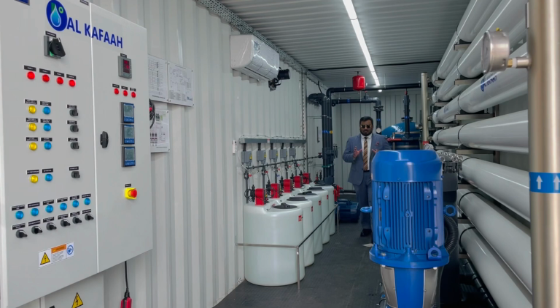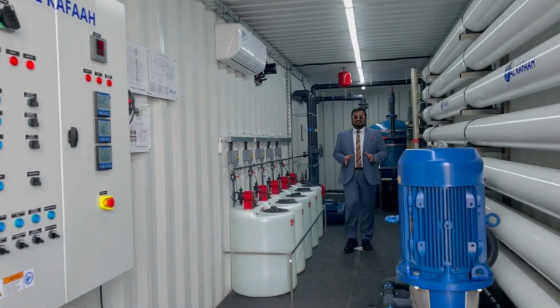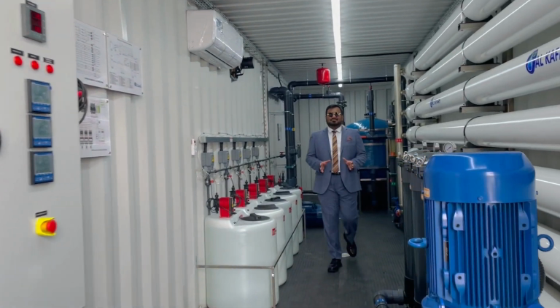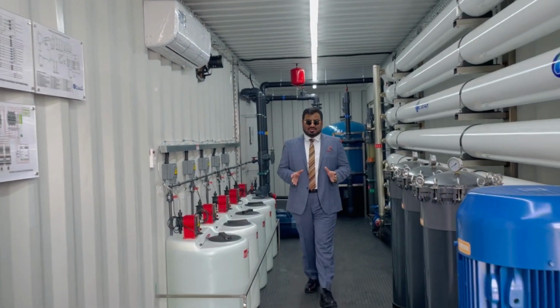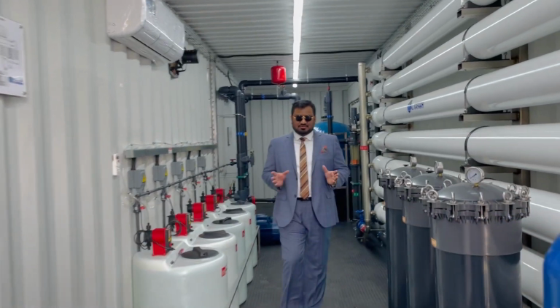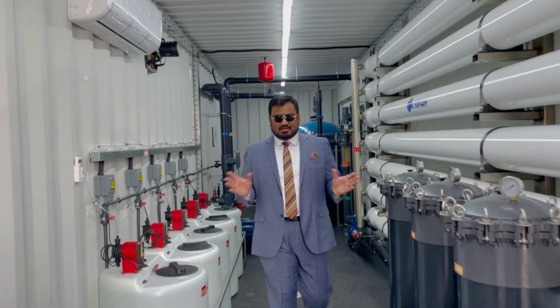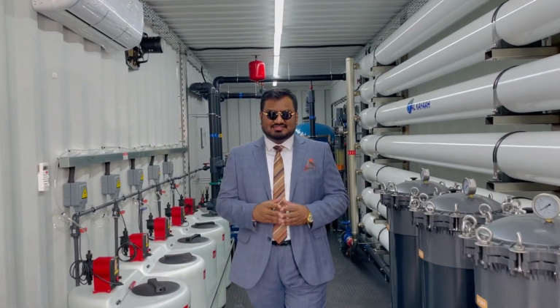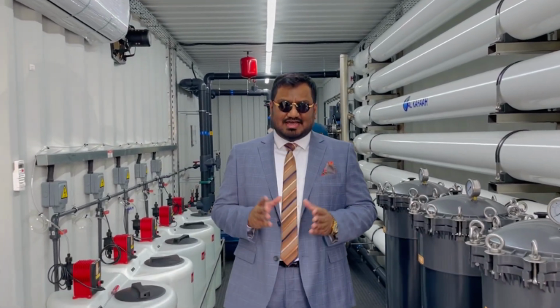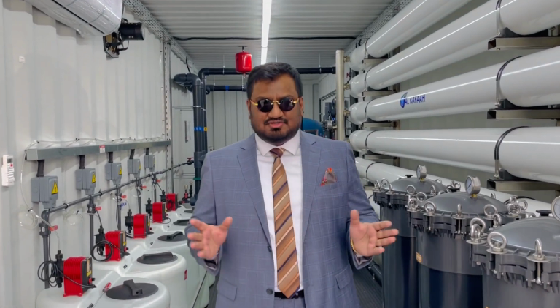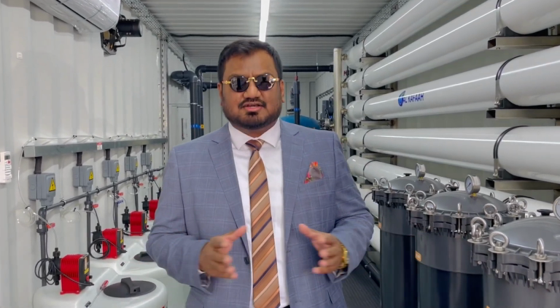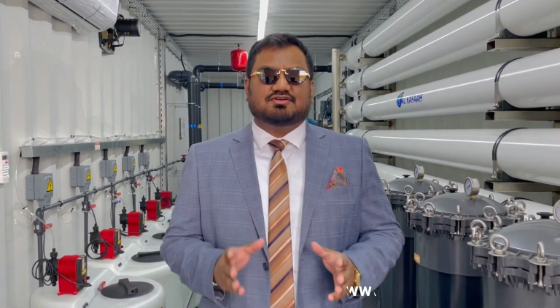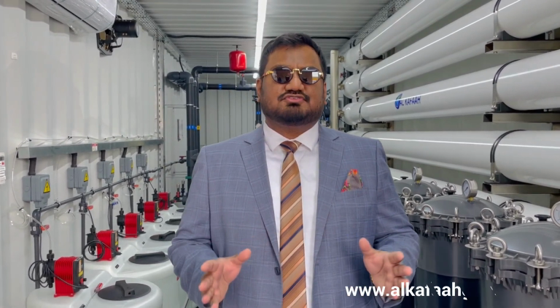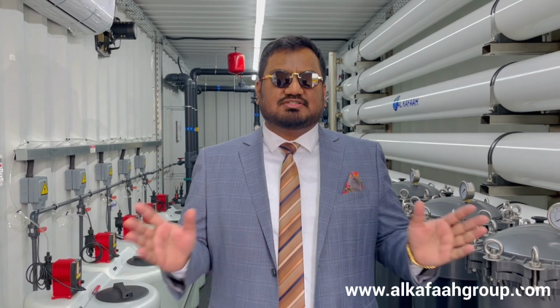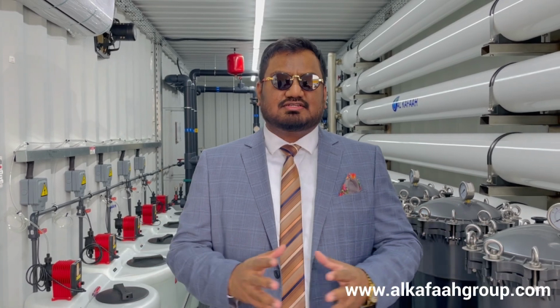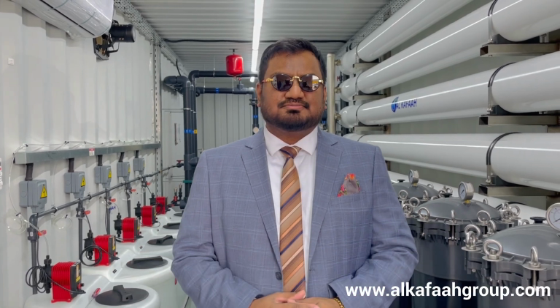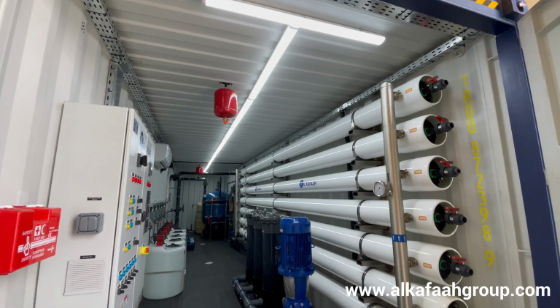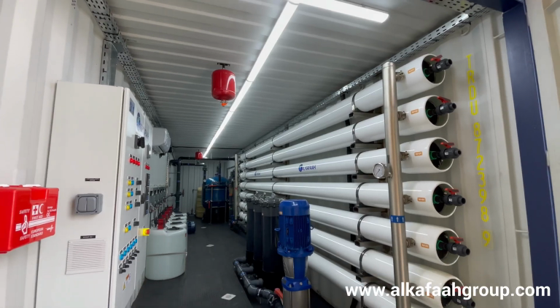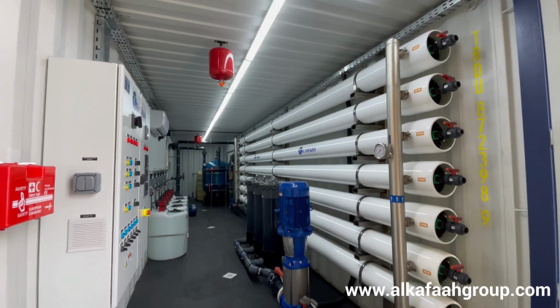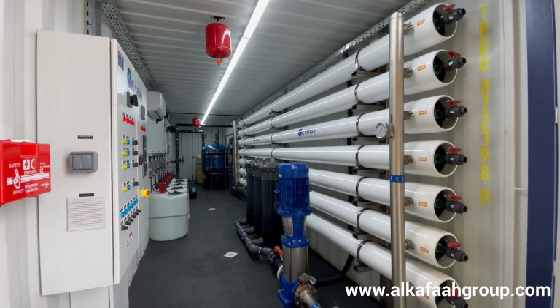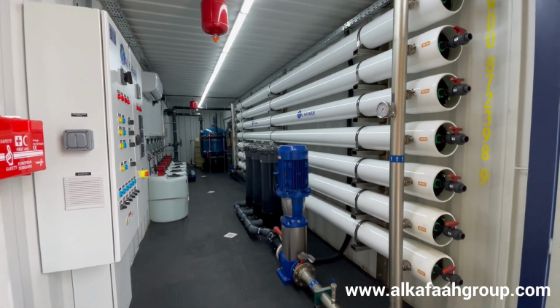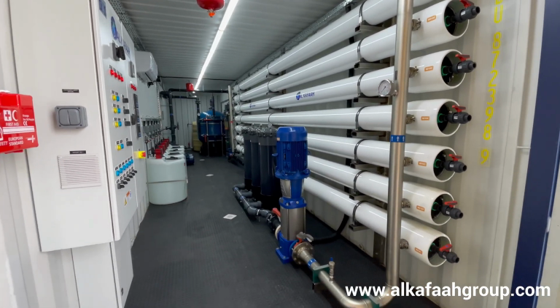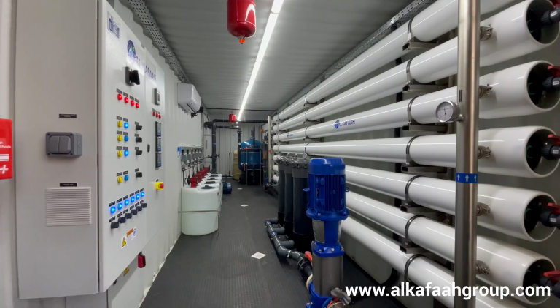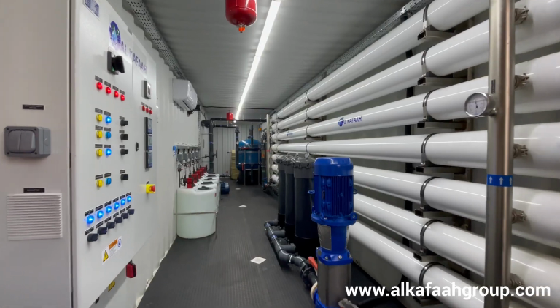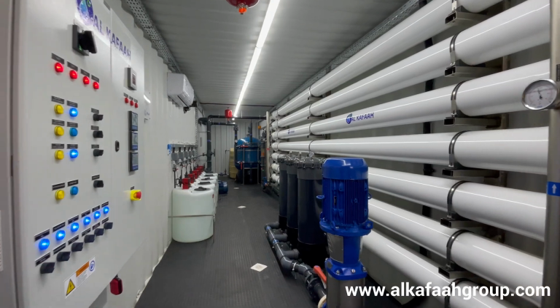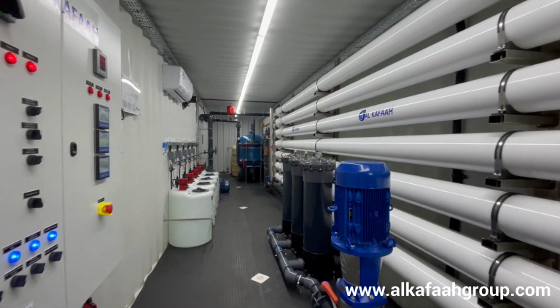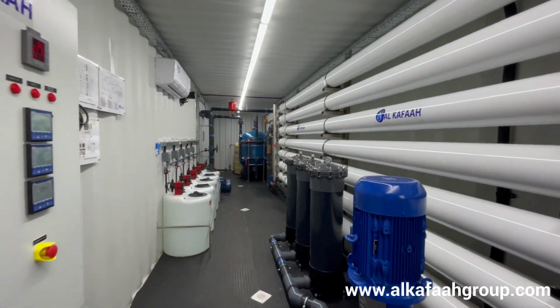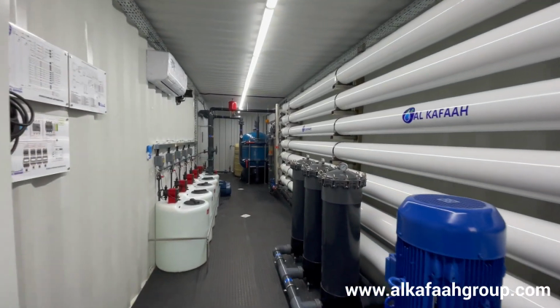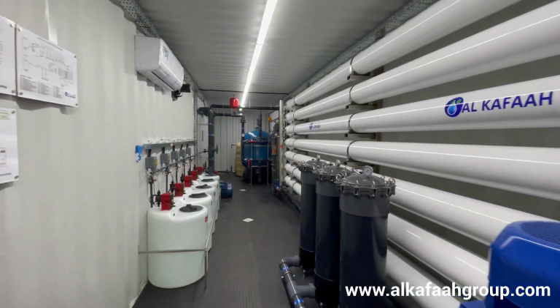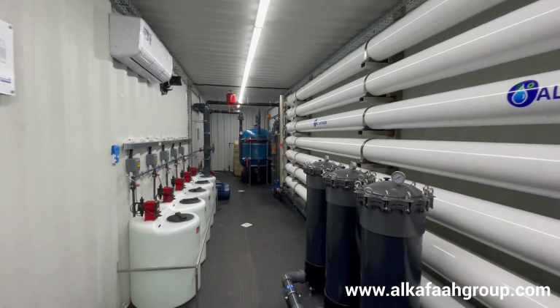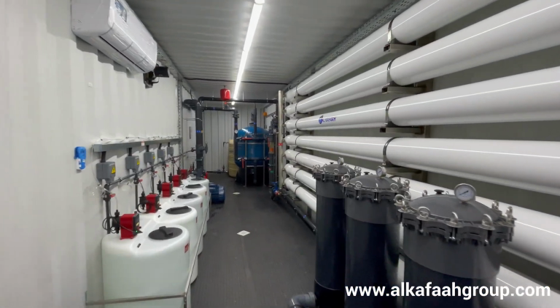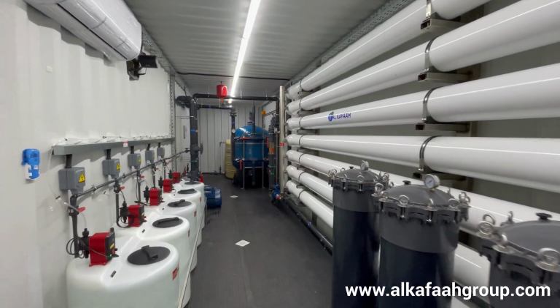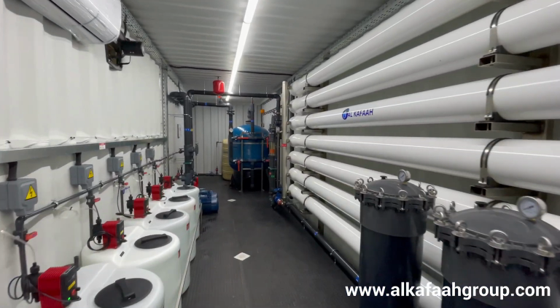Welcome to Alkafar's headquarters located in the United Arab Emirates. I am inside a containerized reverse osmosis plant. This fully packaged mobile reverse osmosis plant is designed to produce a permeate output of 40 cubic meters an hour for industrial users.